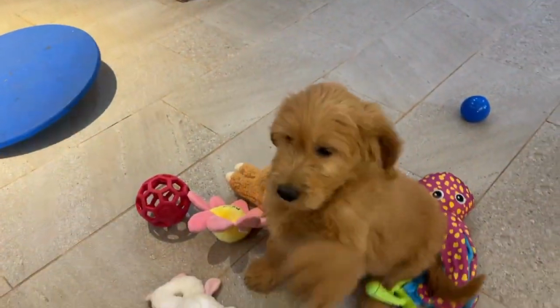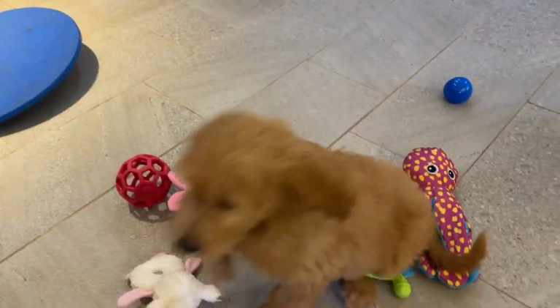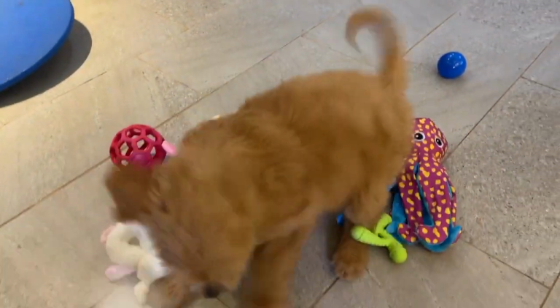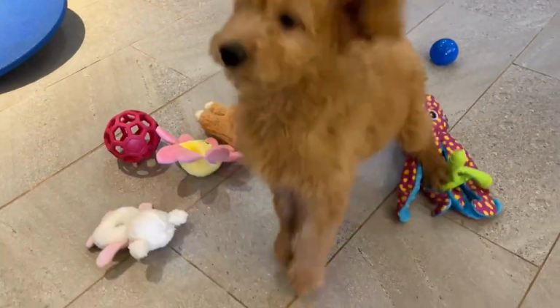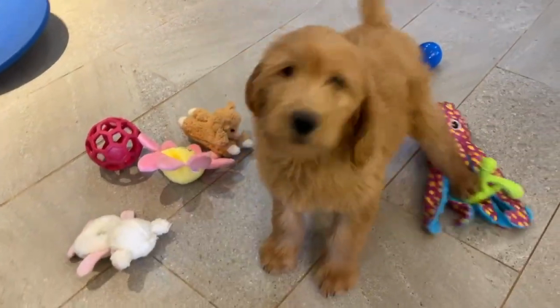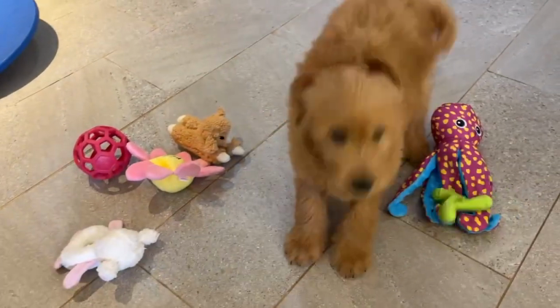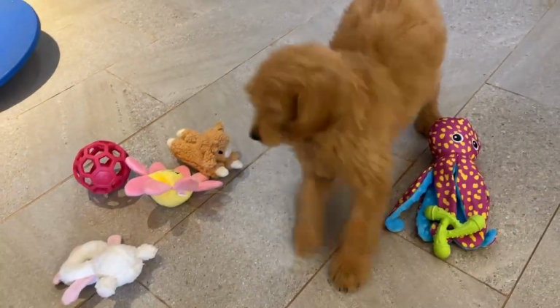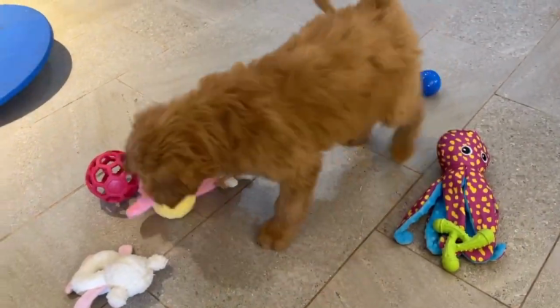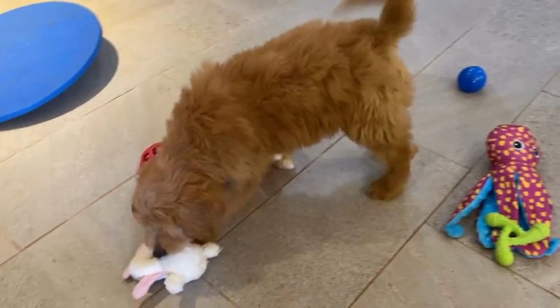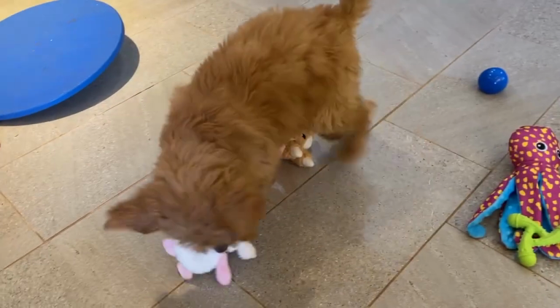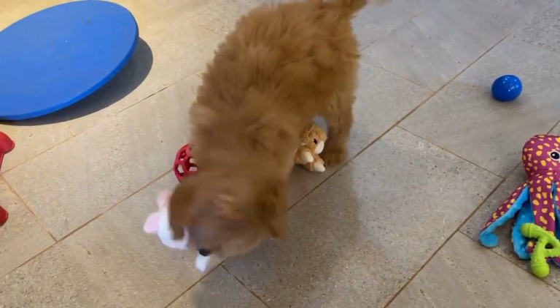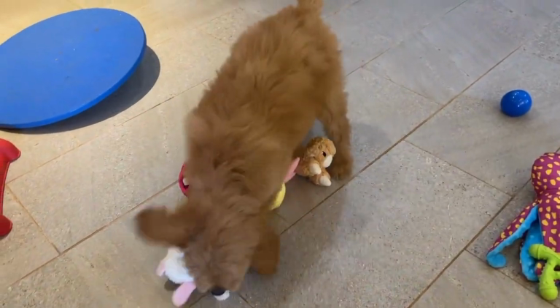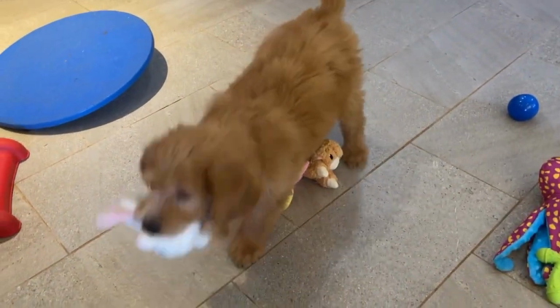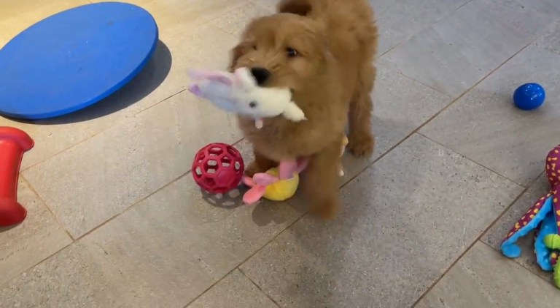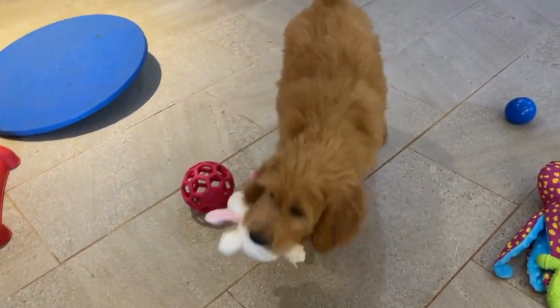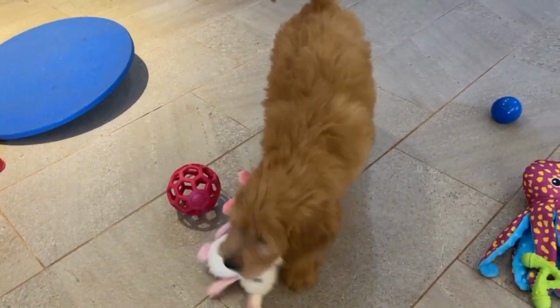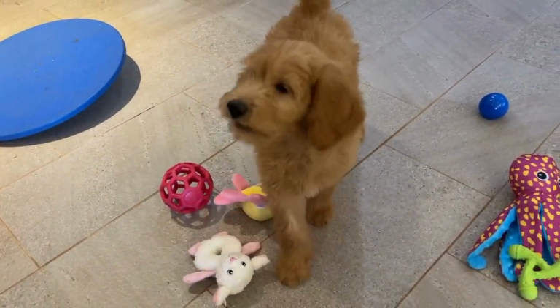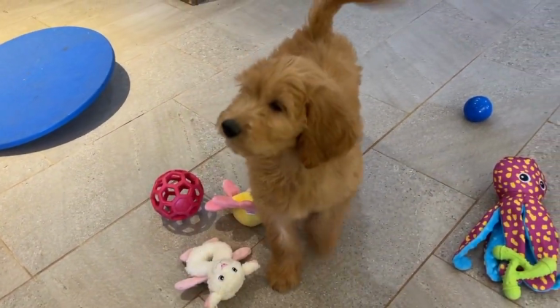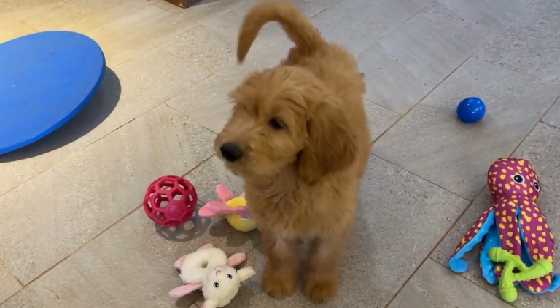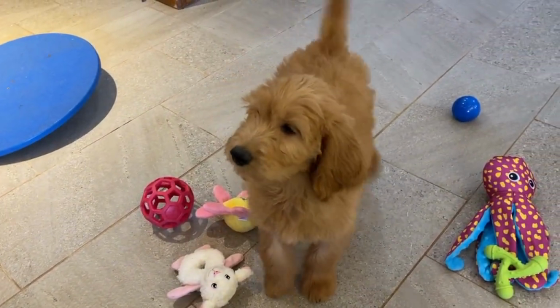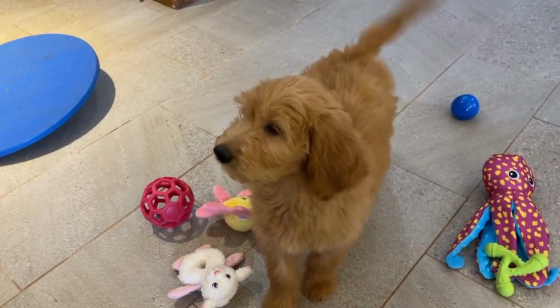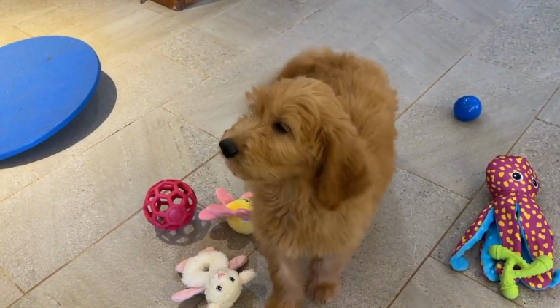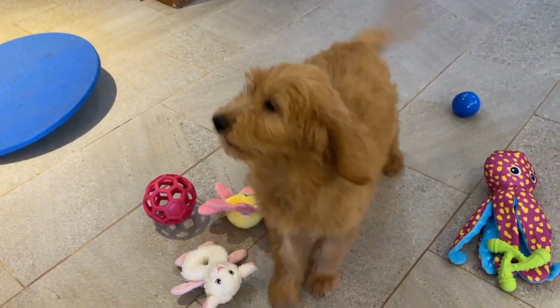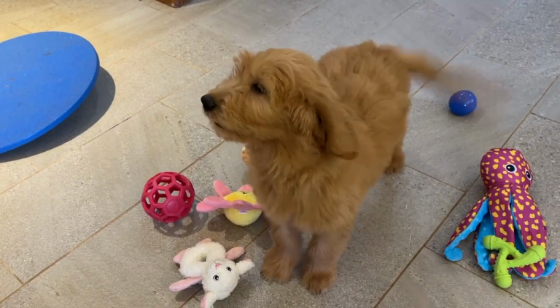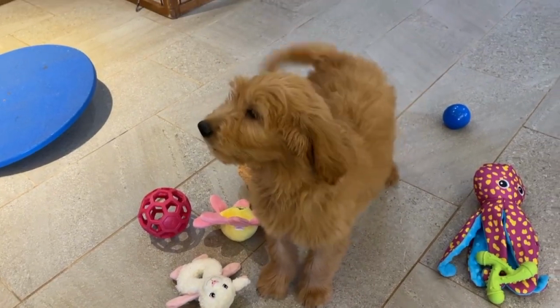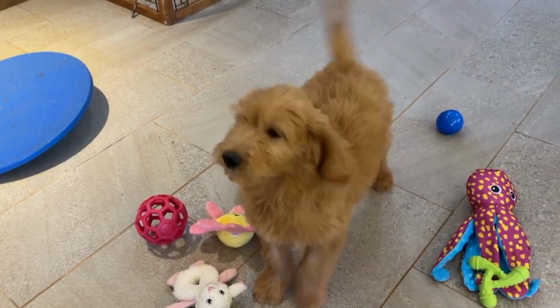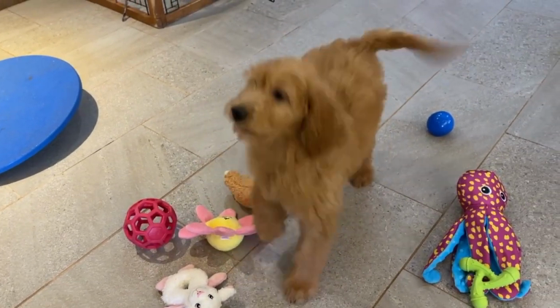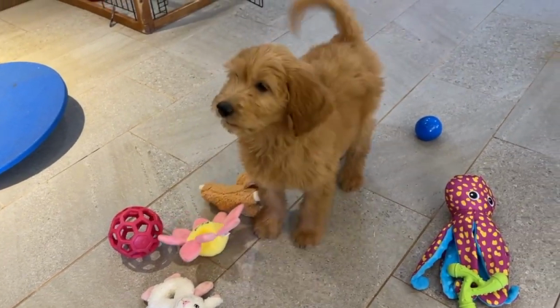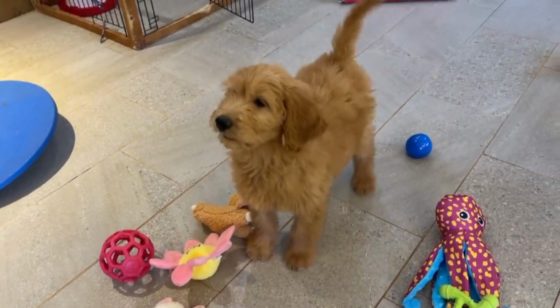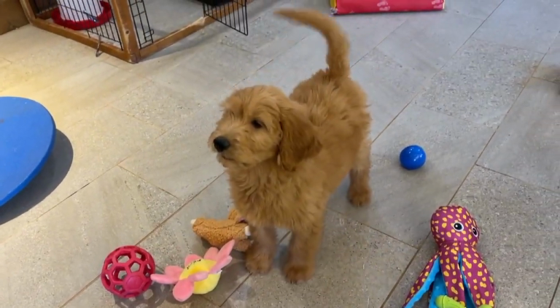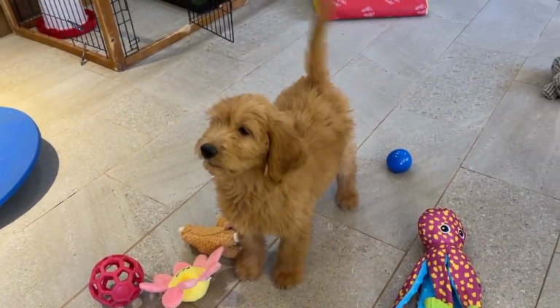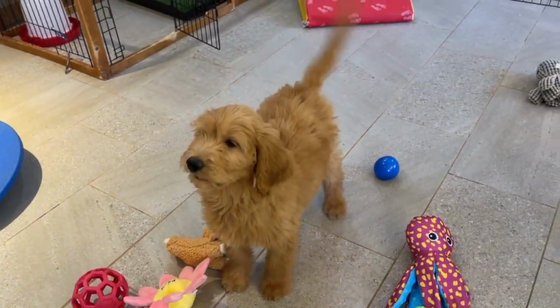This is Girl Rainbow. We just got new toys, so we're very excited about them. She is an F1 Golden Doodle from Chloe's litter.